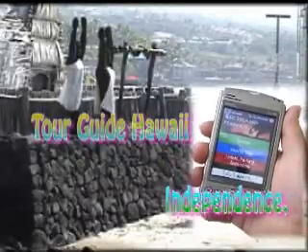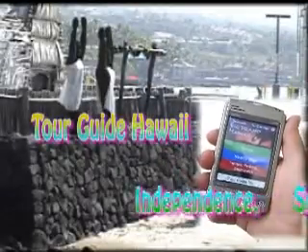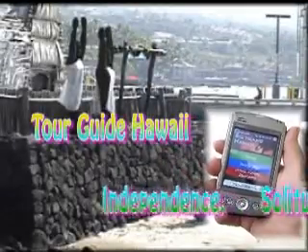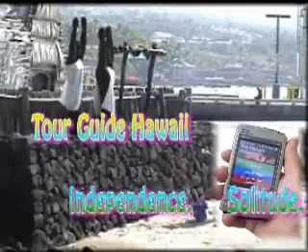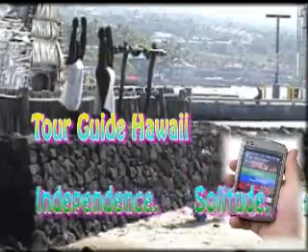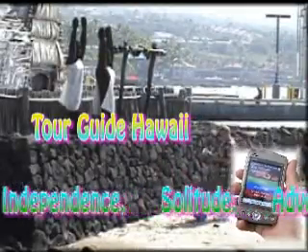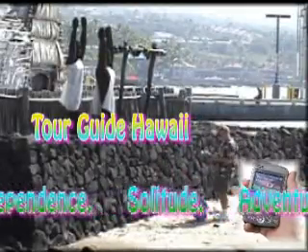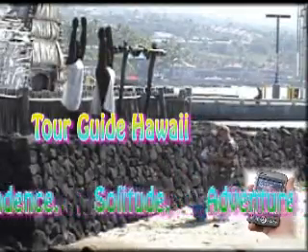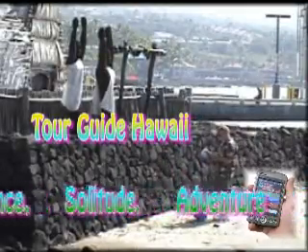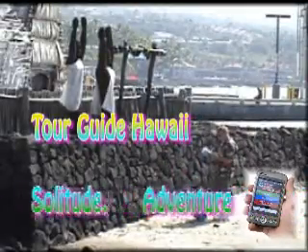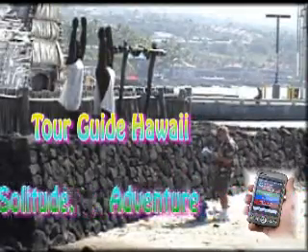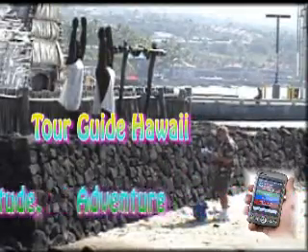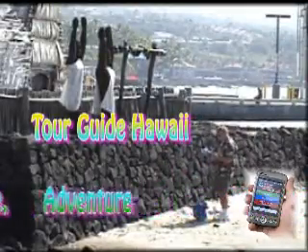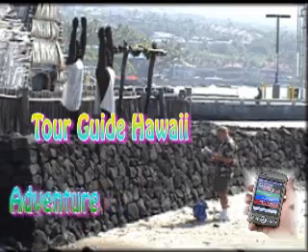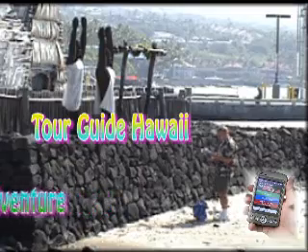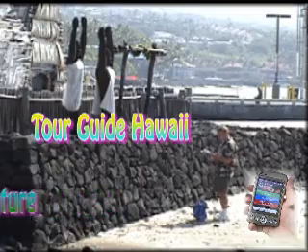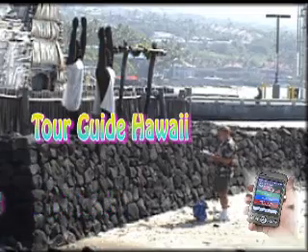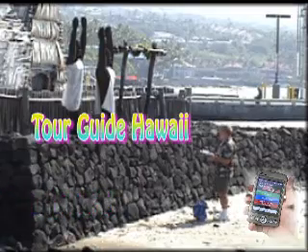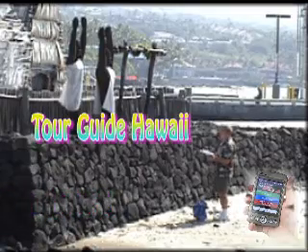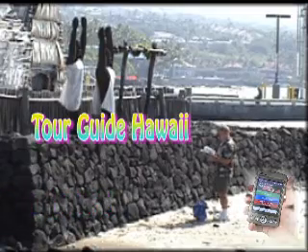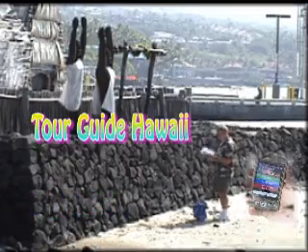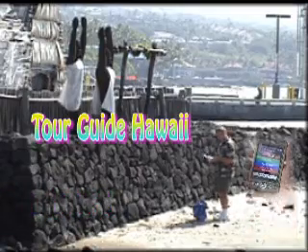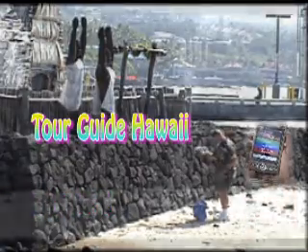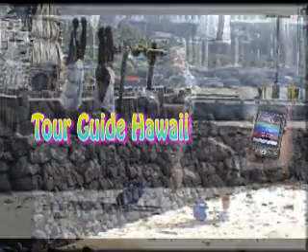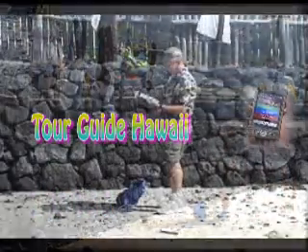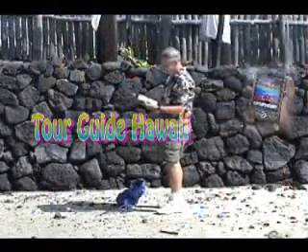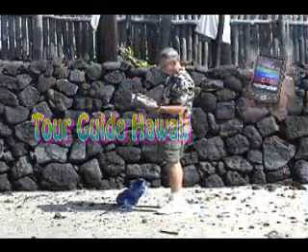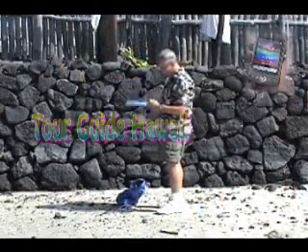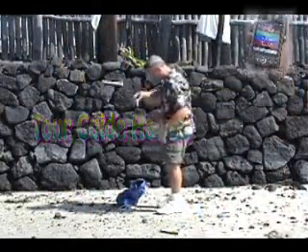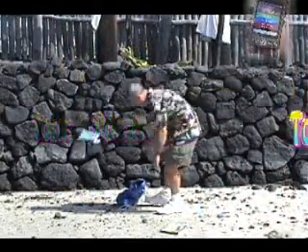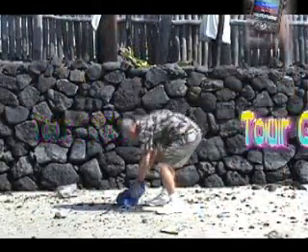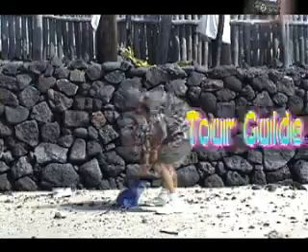Independence, Solitude, Adventure. TourGuide's GPS Touring System is the most comprehensive guide ever offered visitors, putting the magic of Hawaii at your fingertips.